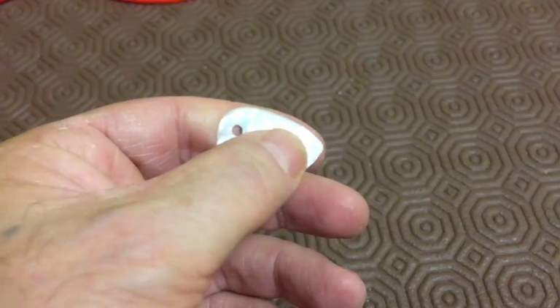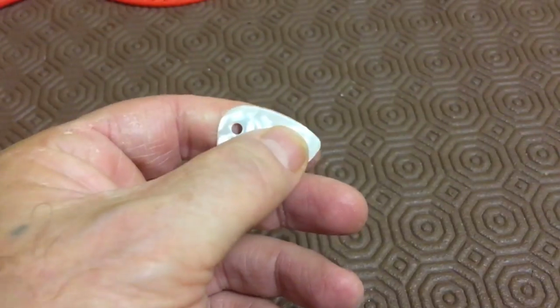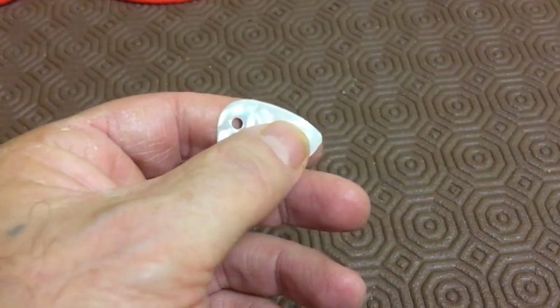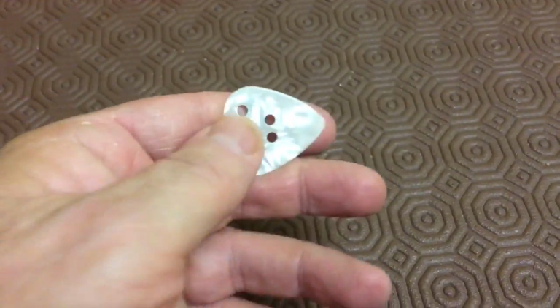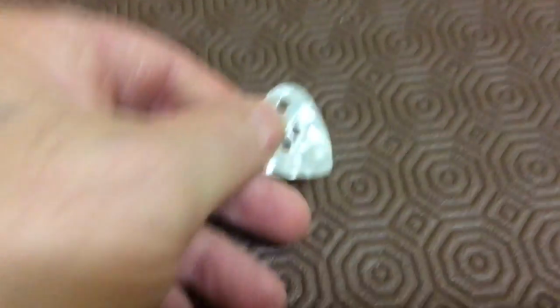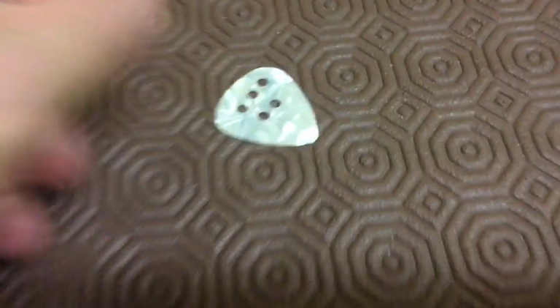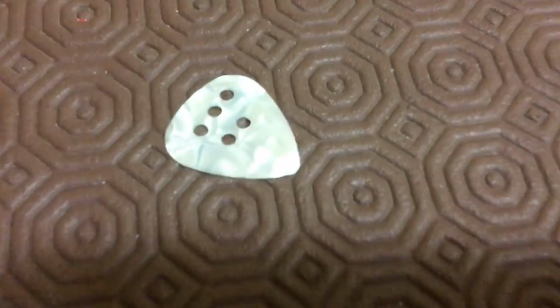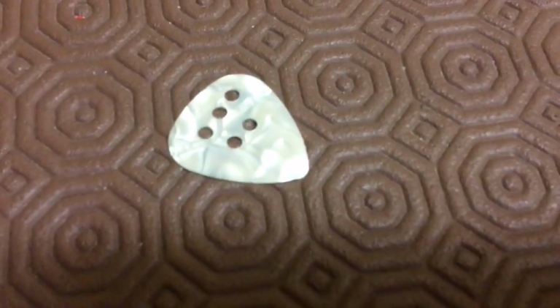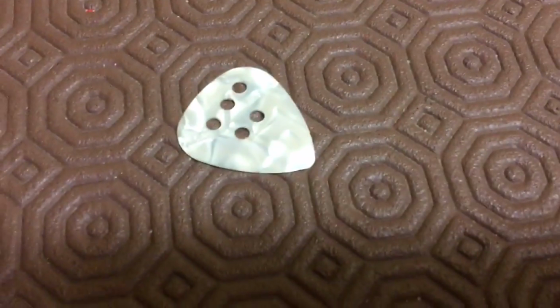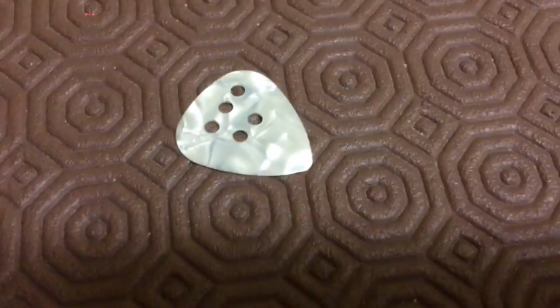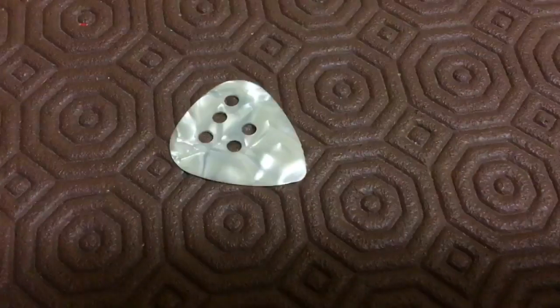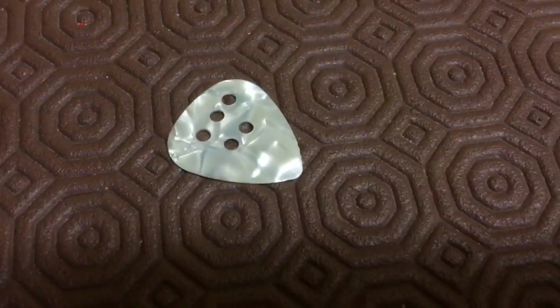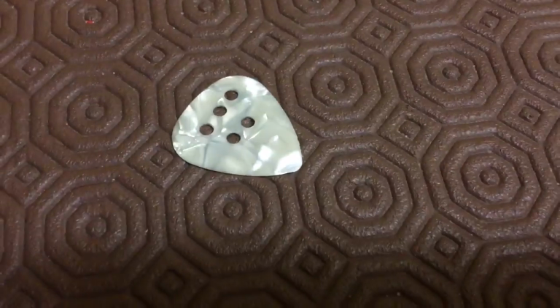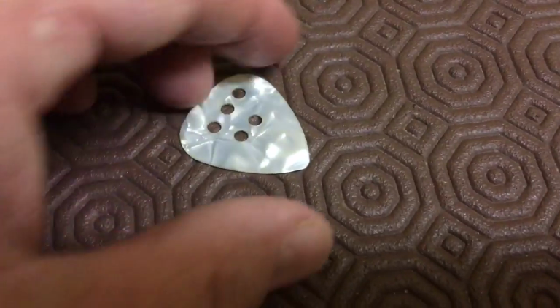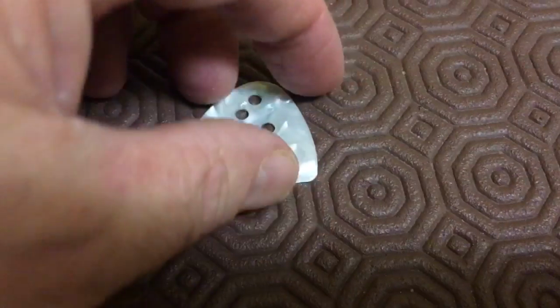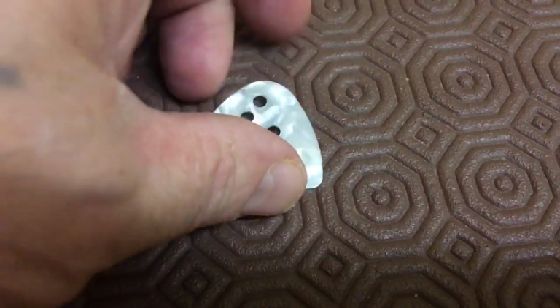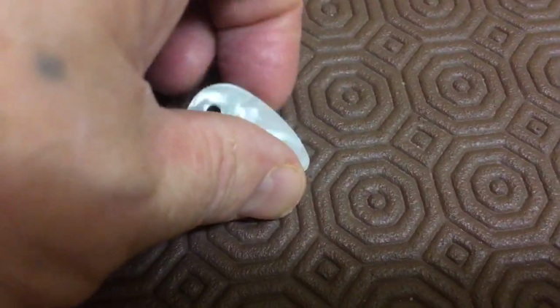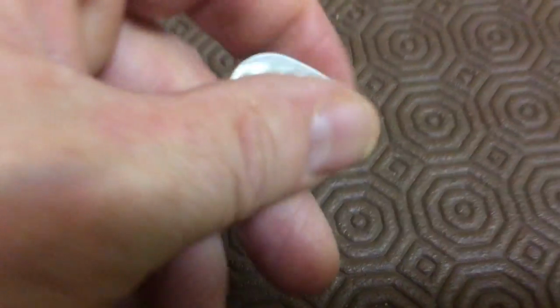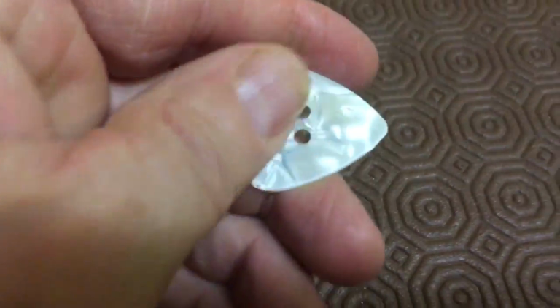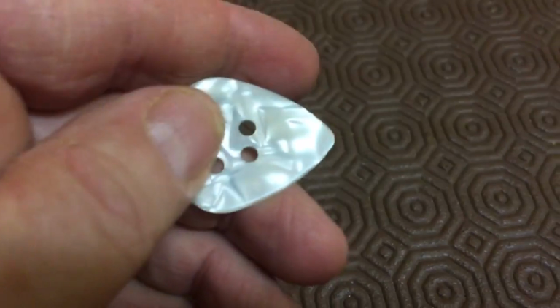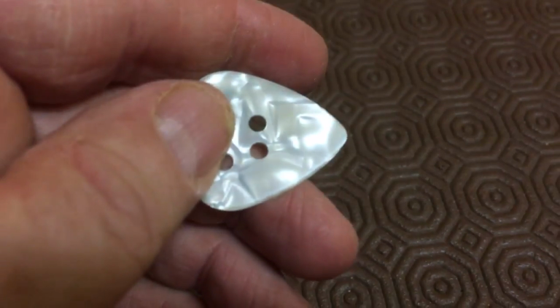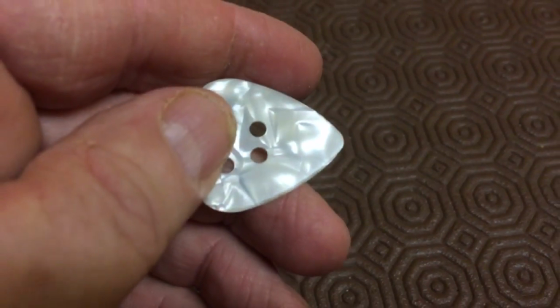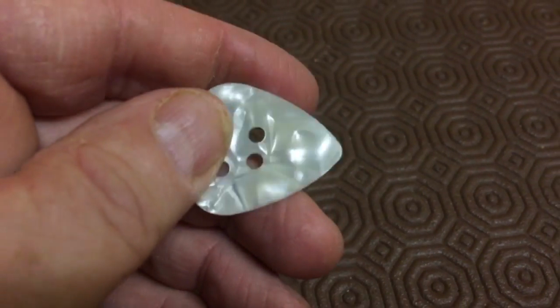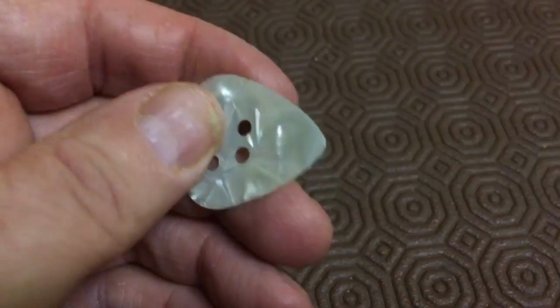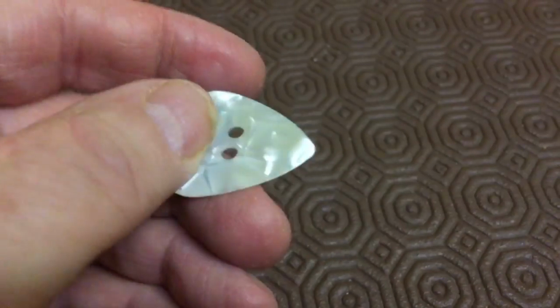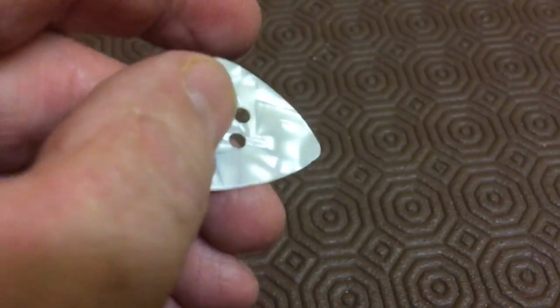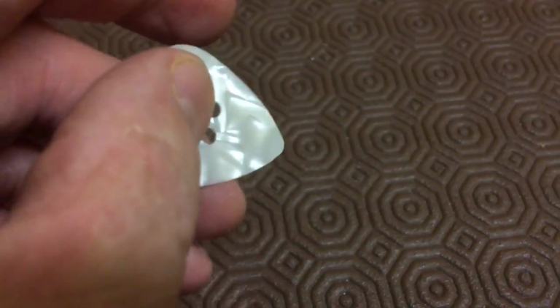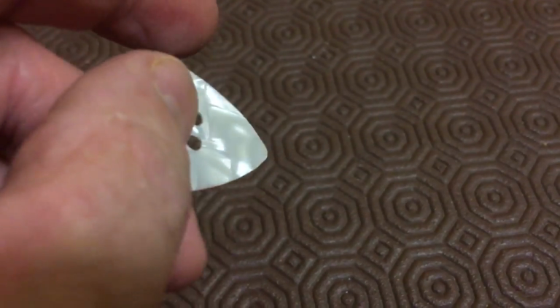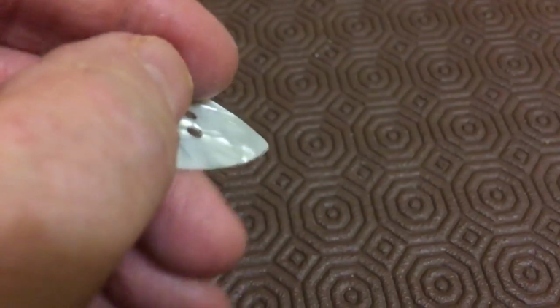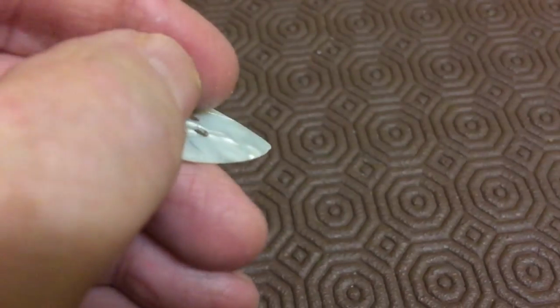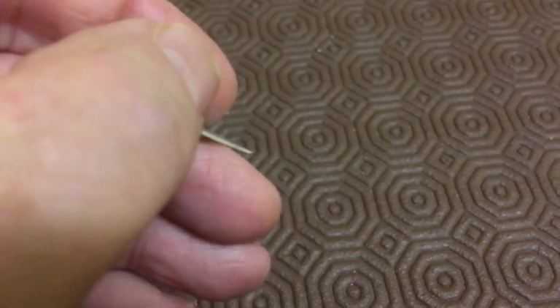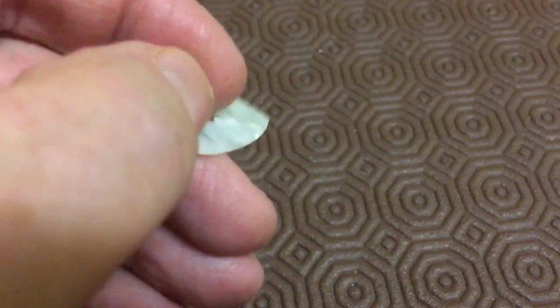depending on which one you buy. Let me focus that bit. Yeah, smooth as silk — you can see the reflection on that.